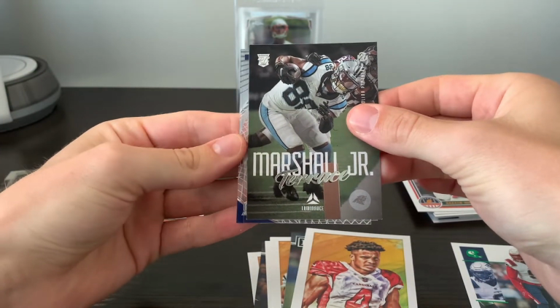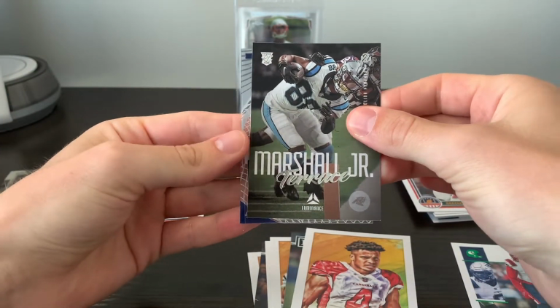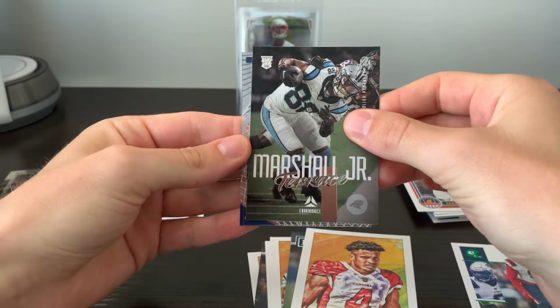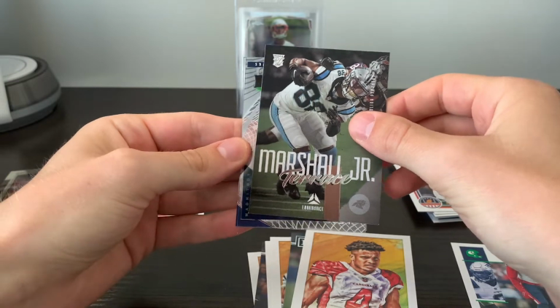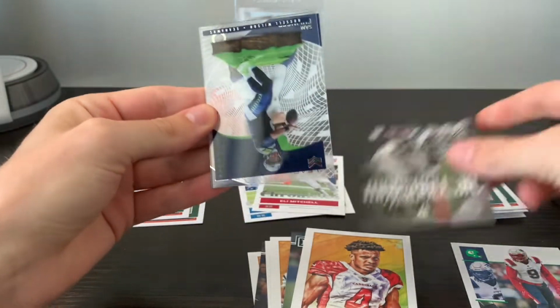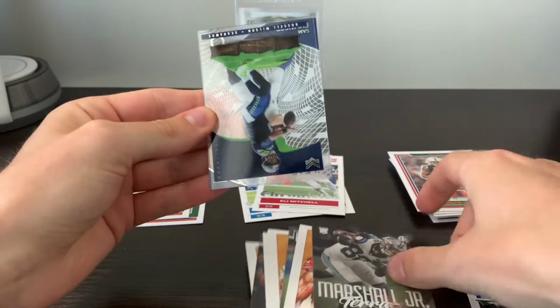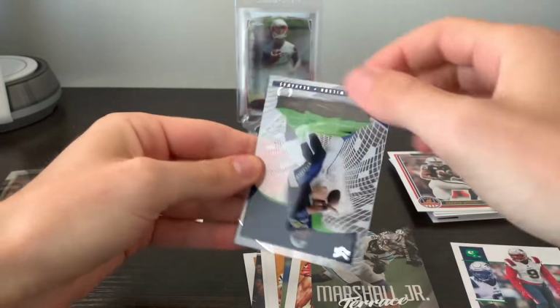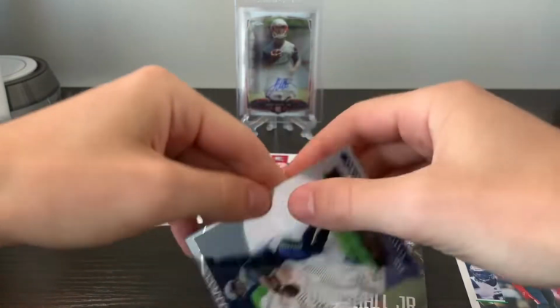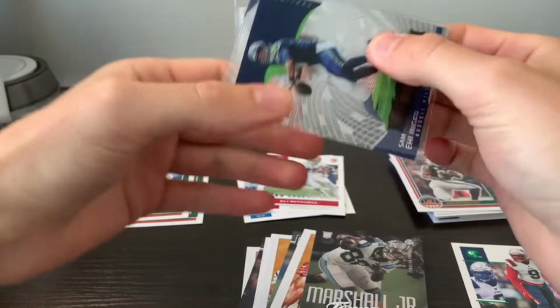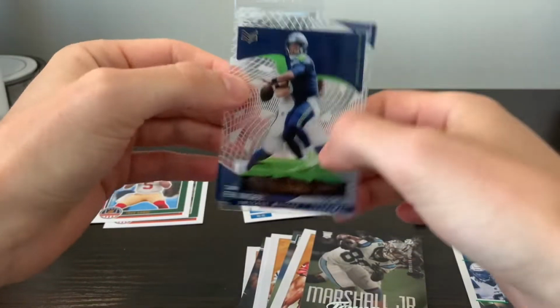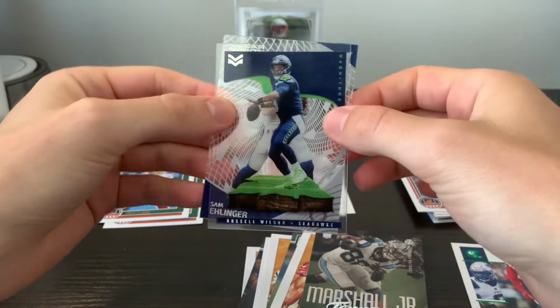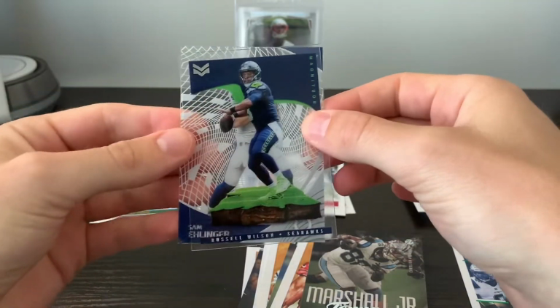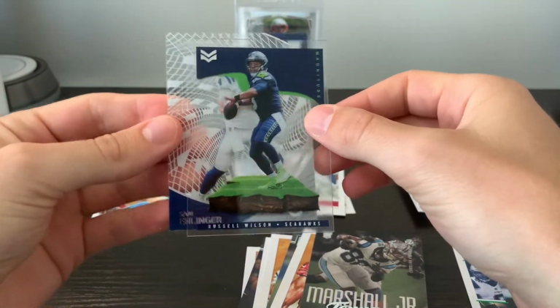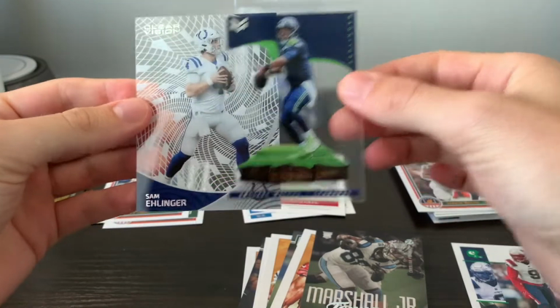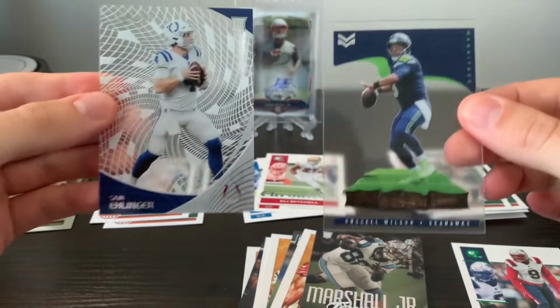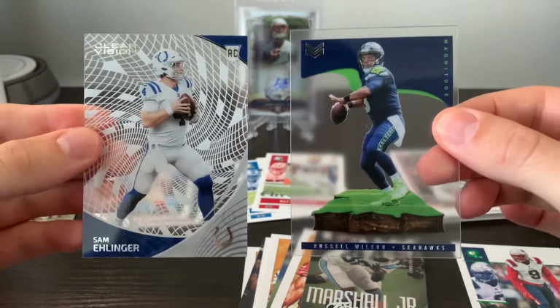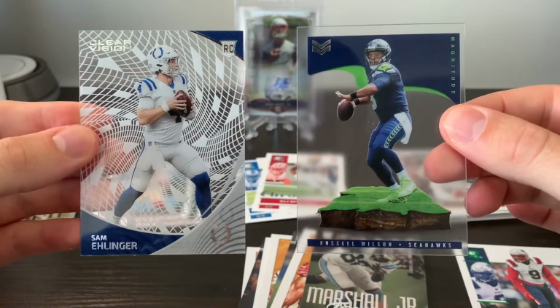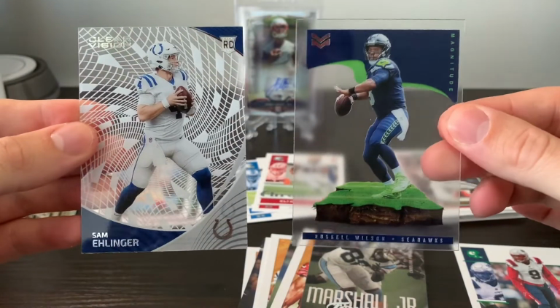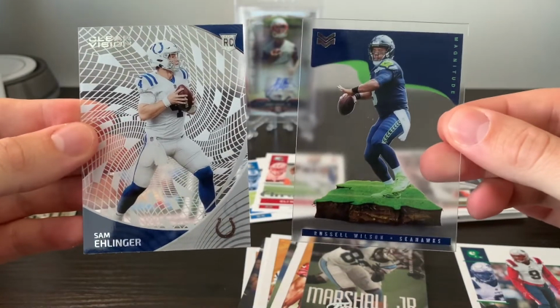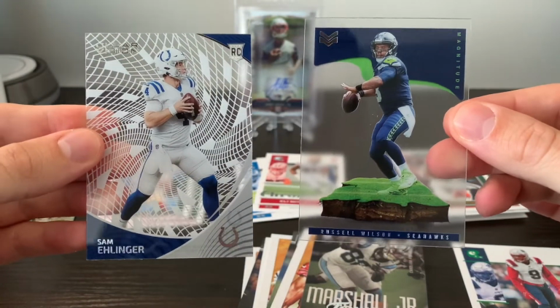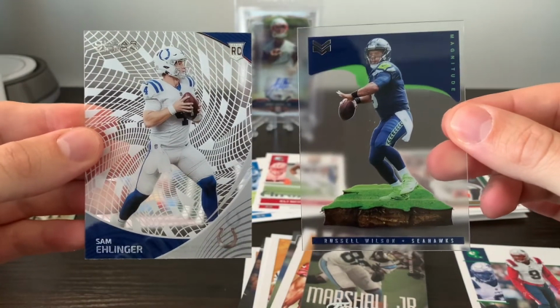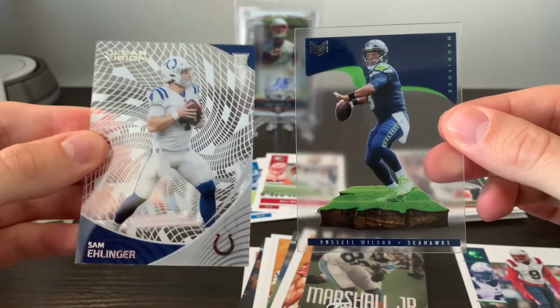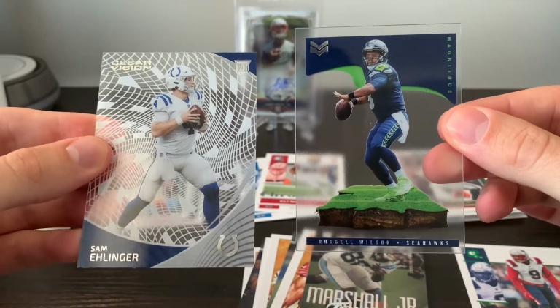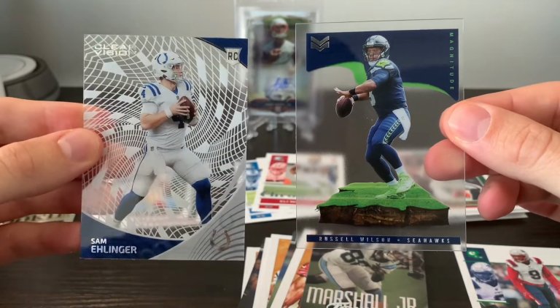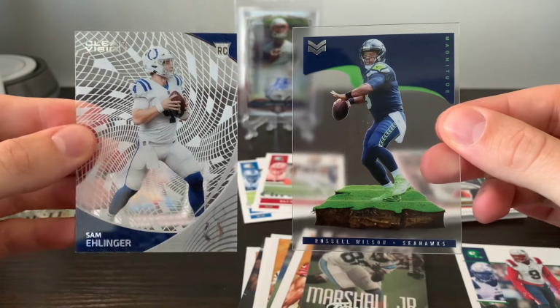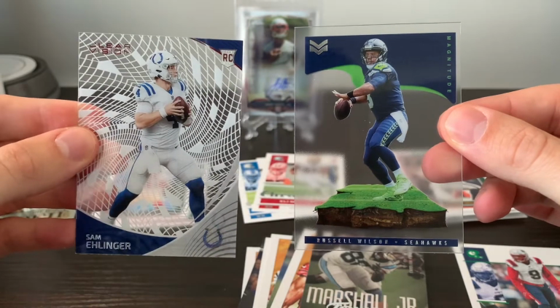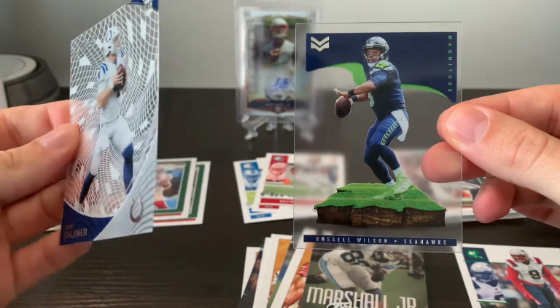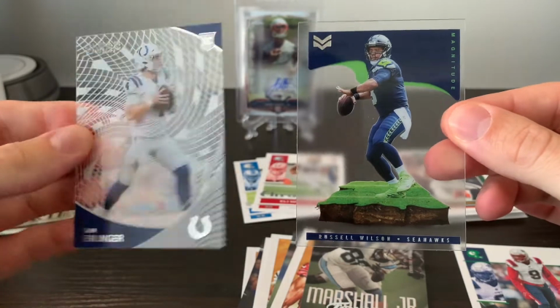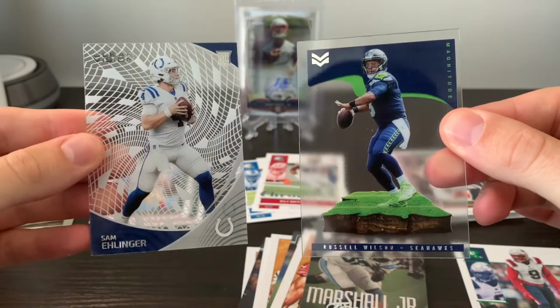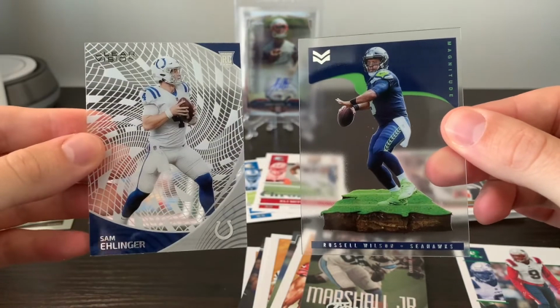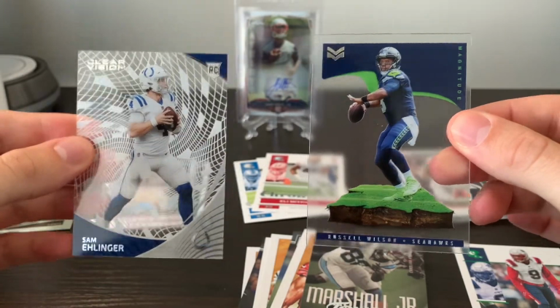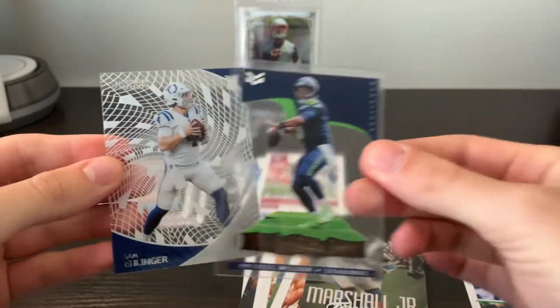And then we've got our two acetate cards. Got a Magnitude — love these Magnitude cards — of Russell Wilson. And then a rookie, Sam Ehlinger, on the Clear Vision Acetate.